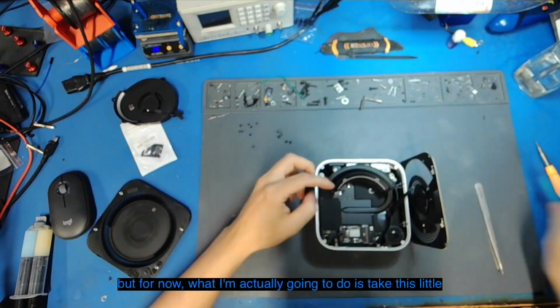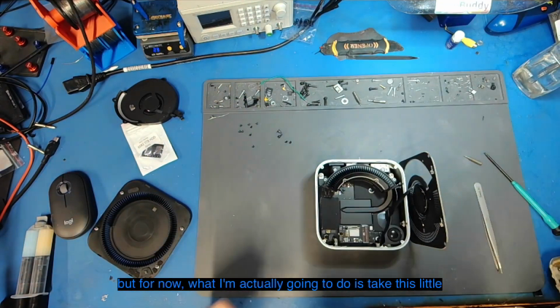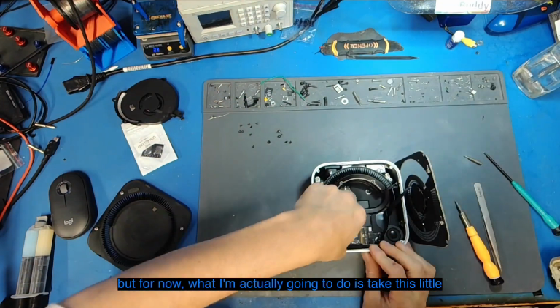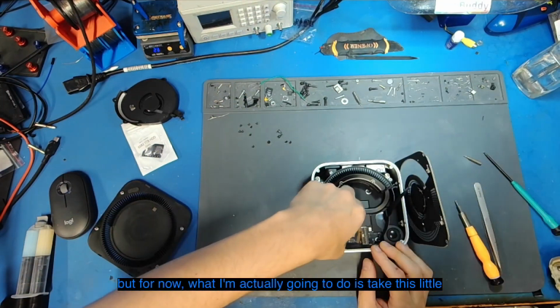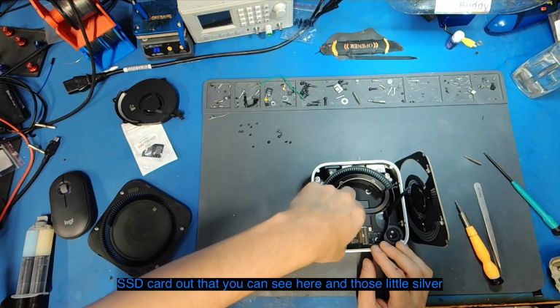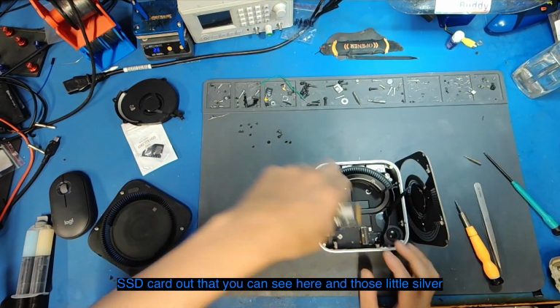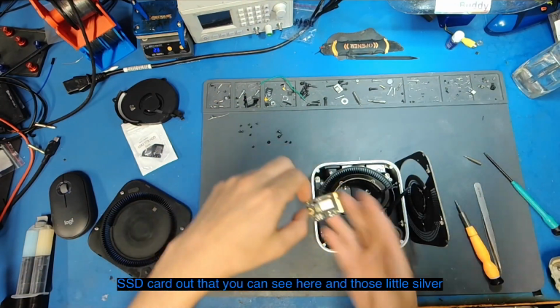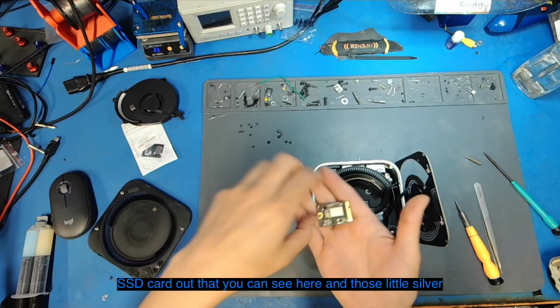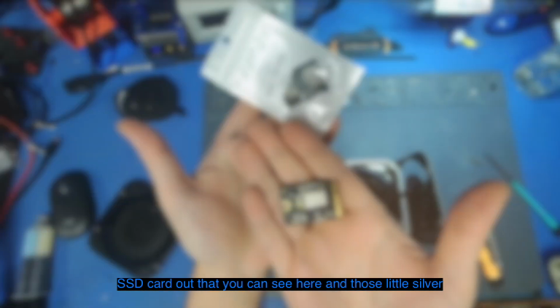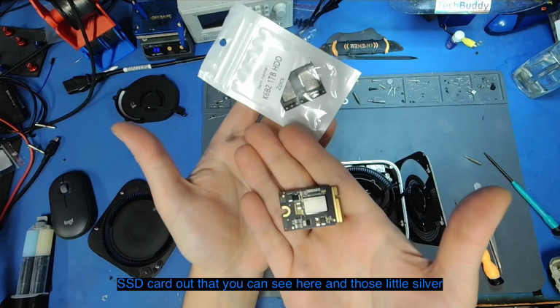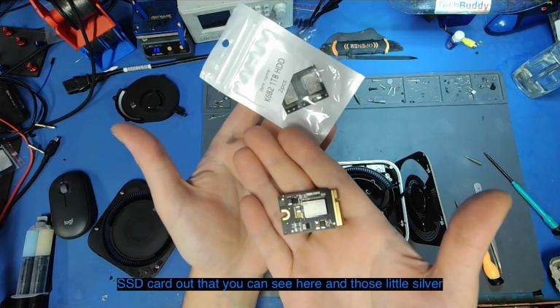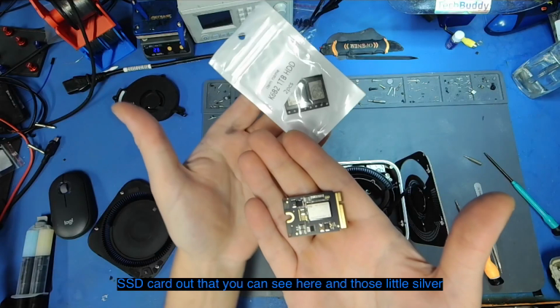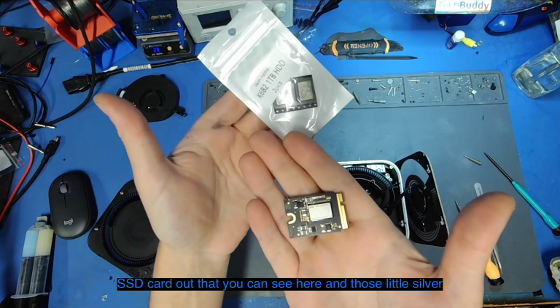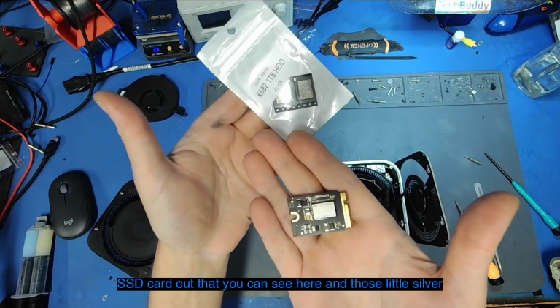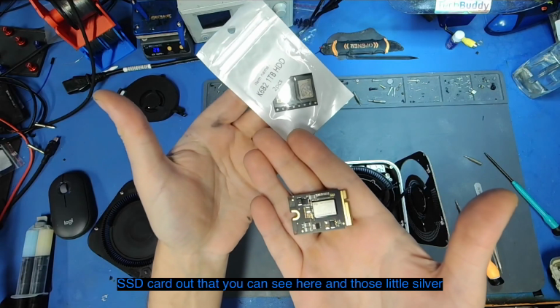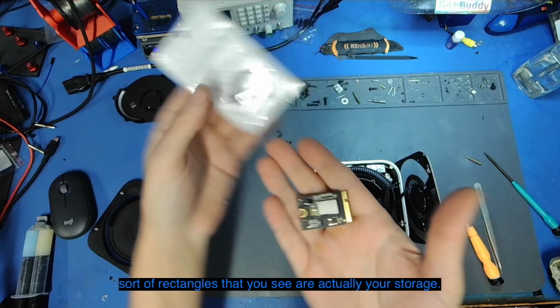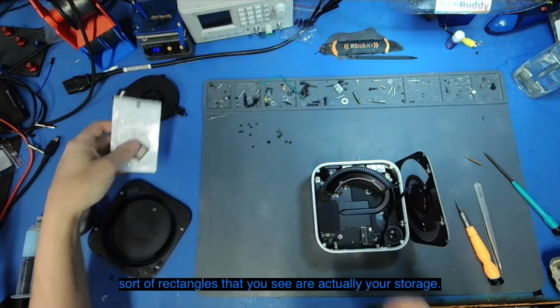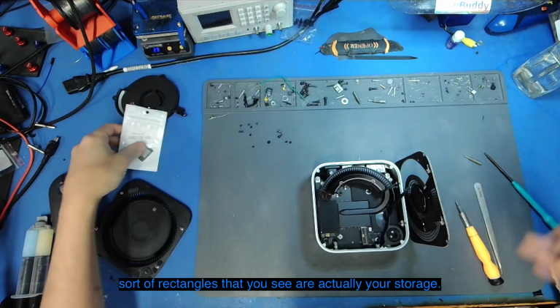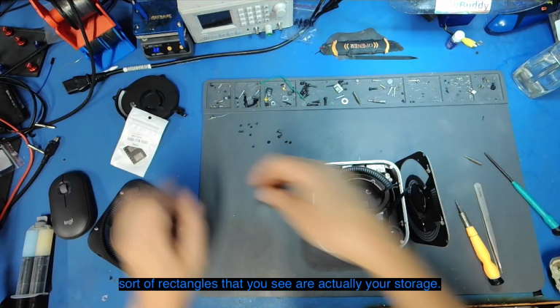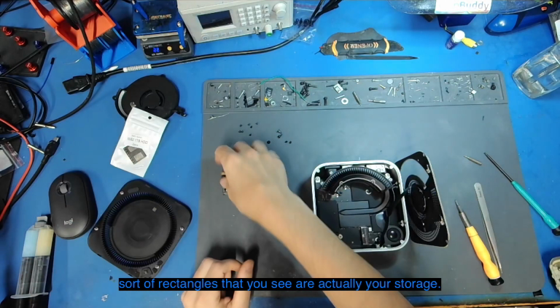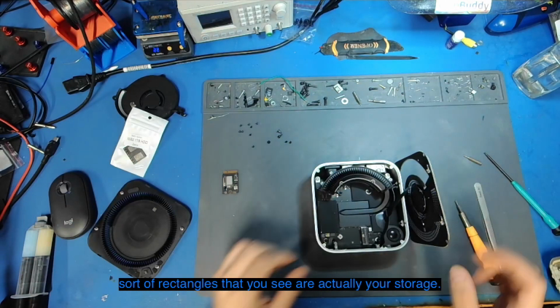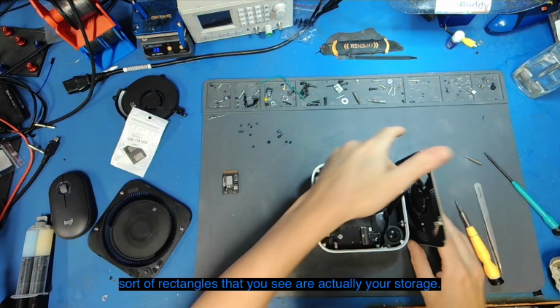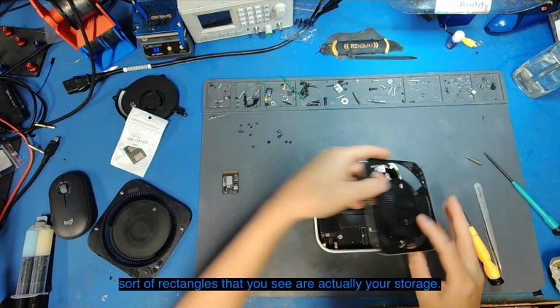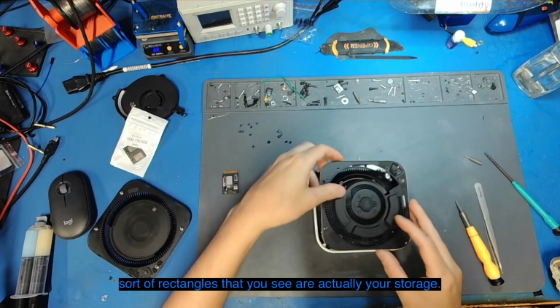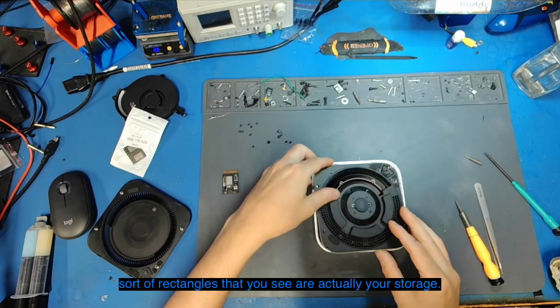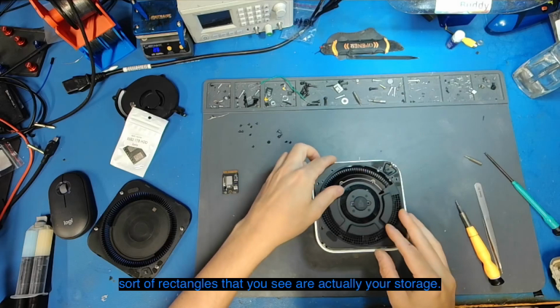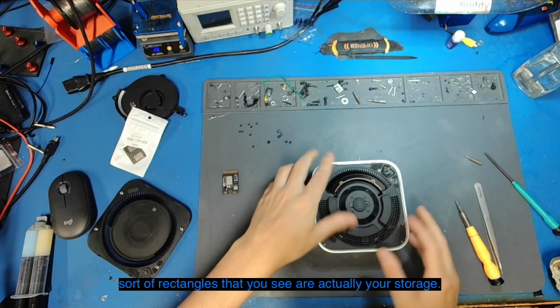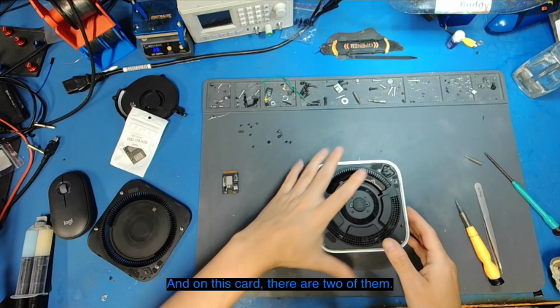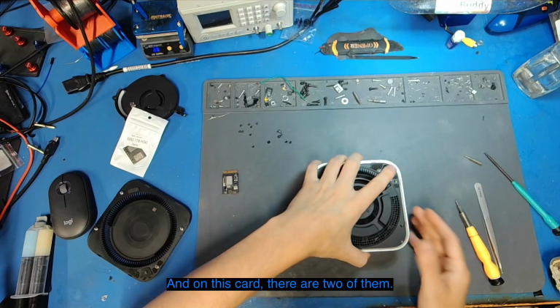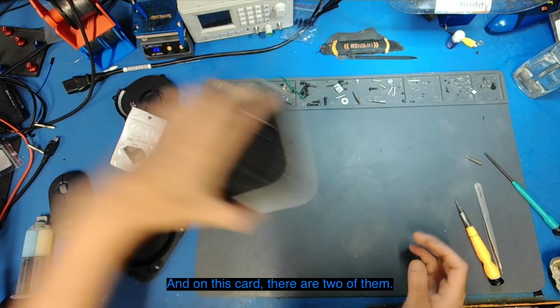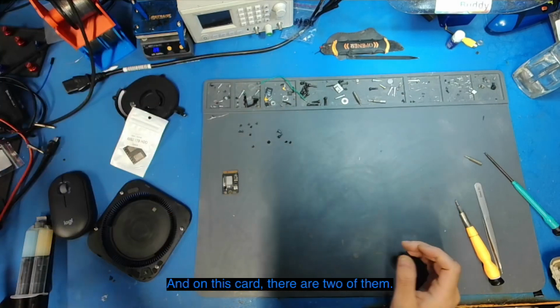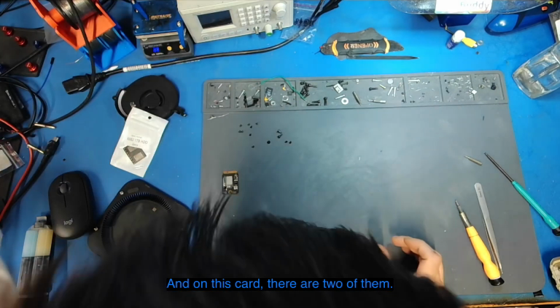What I'm actually going to do is take this little SSD card out that you can see here. Those little silver rectangles that you see are actually your storage, and on this card there are two of them.